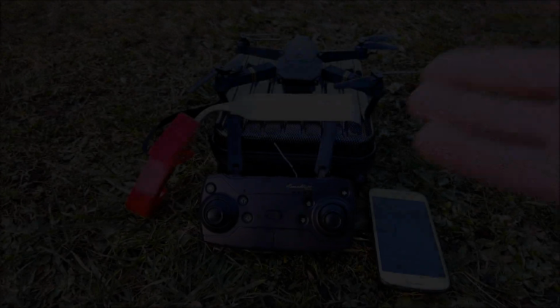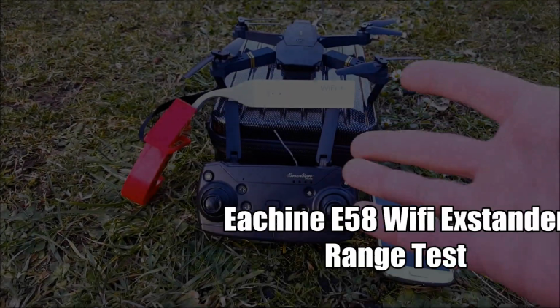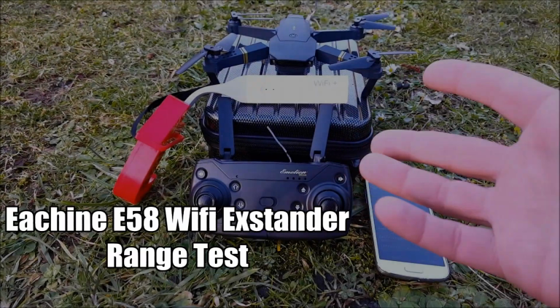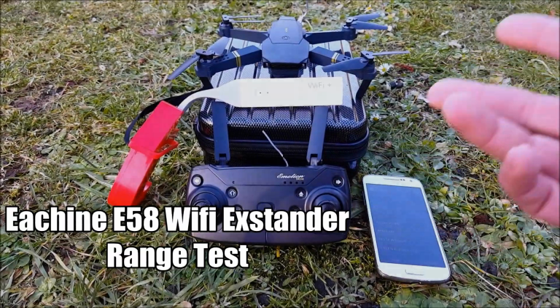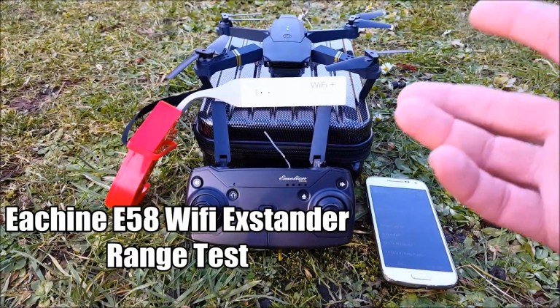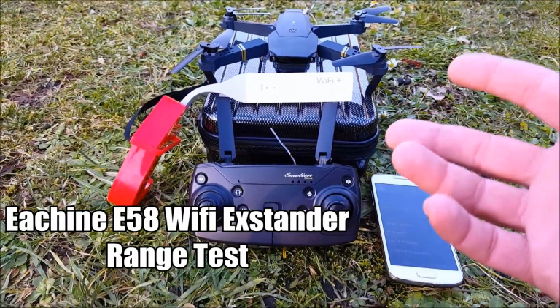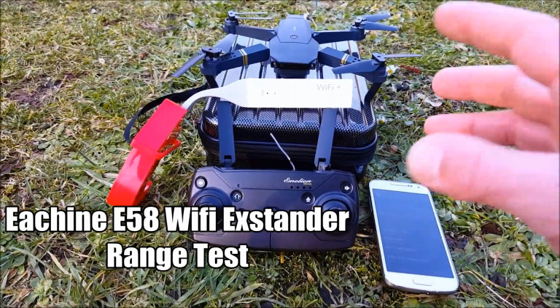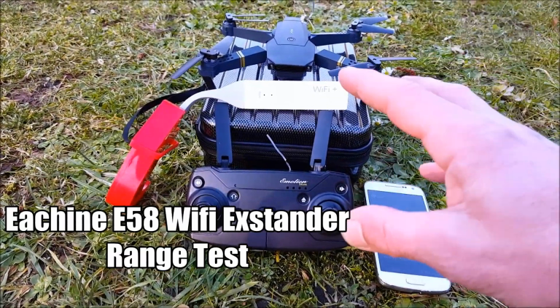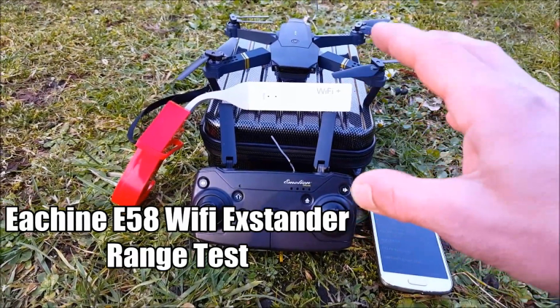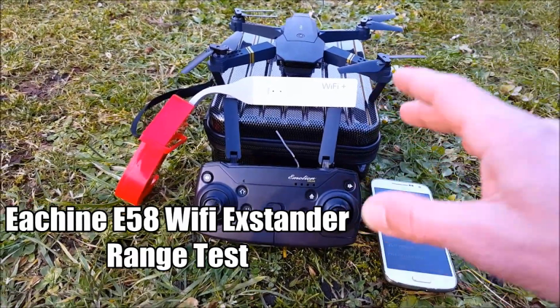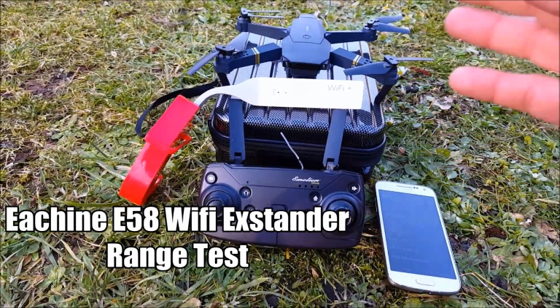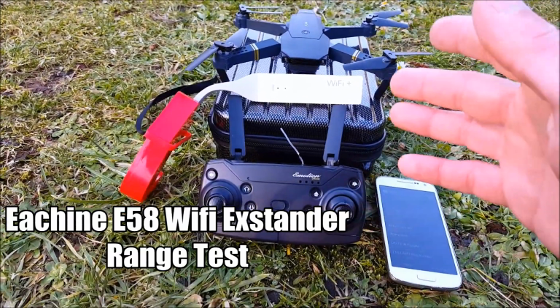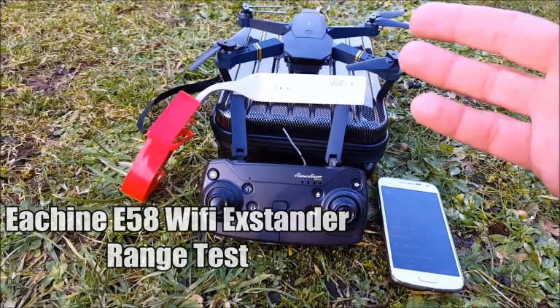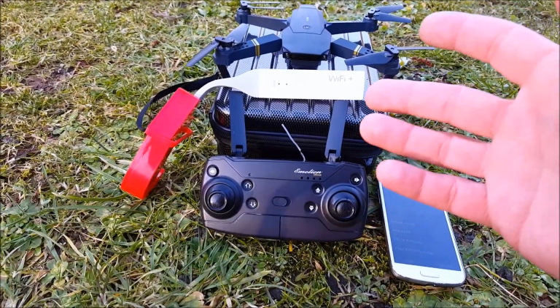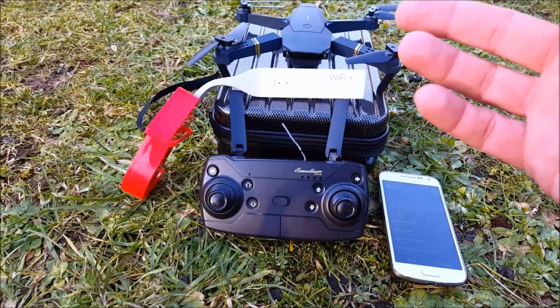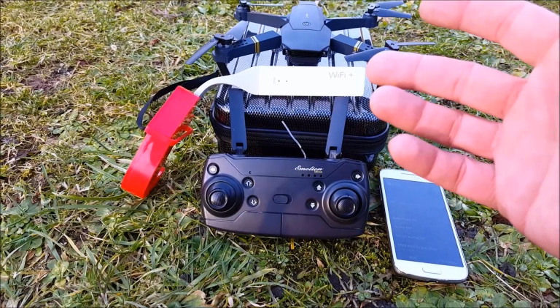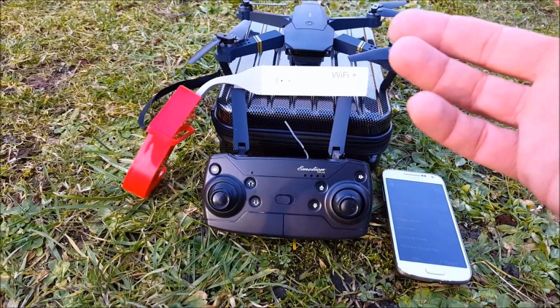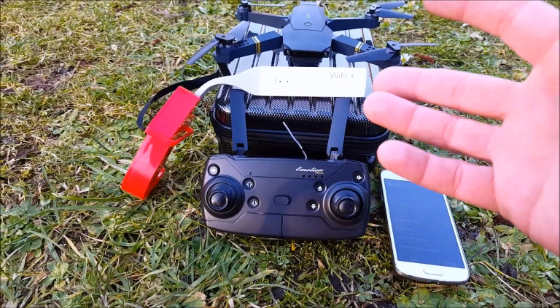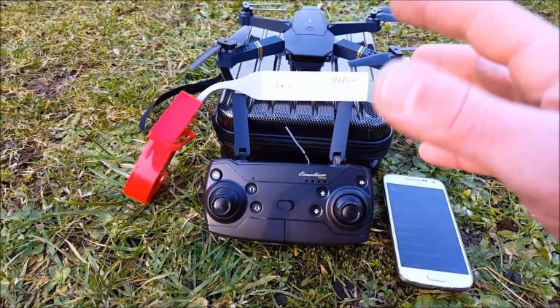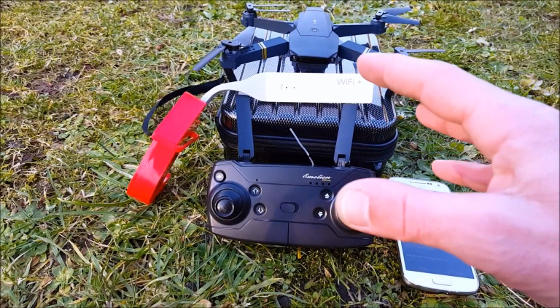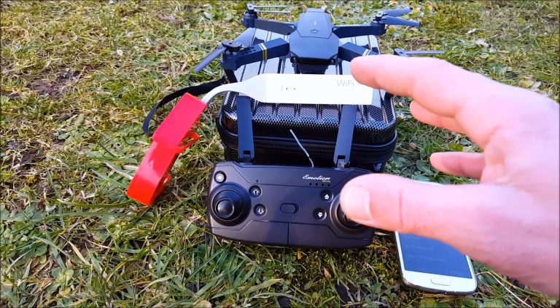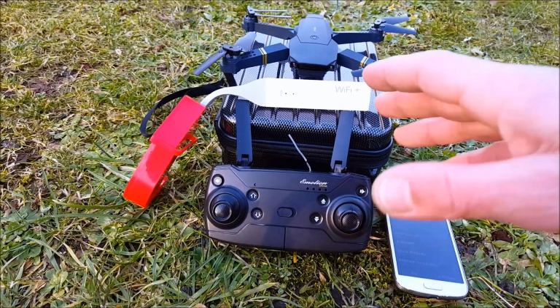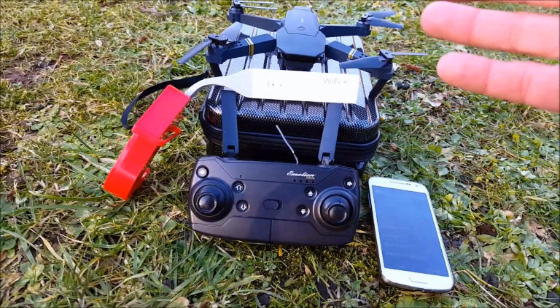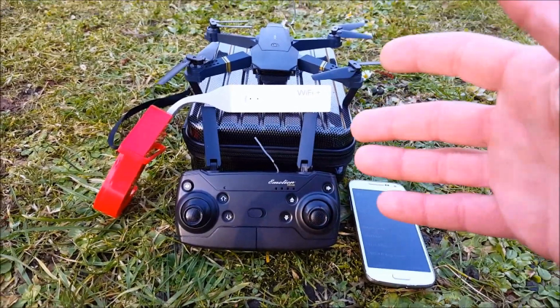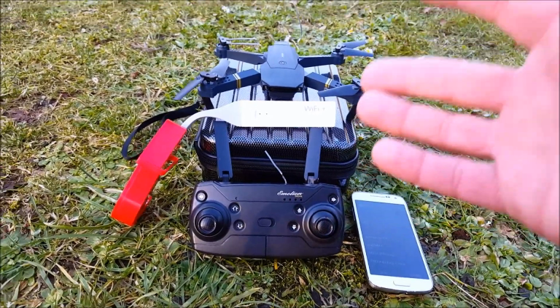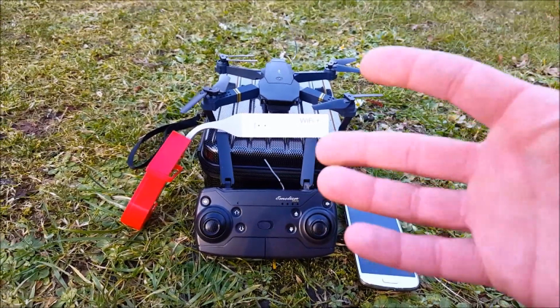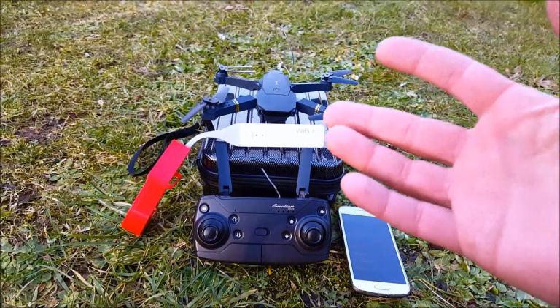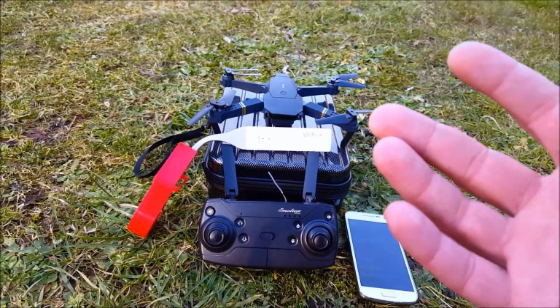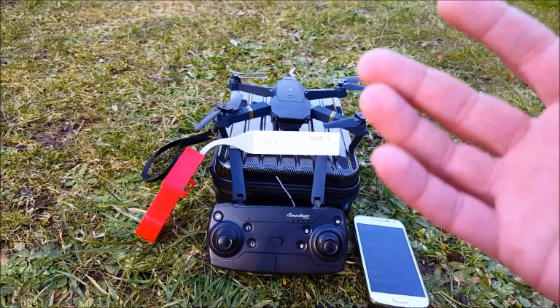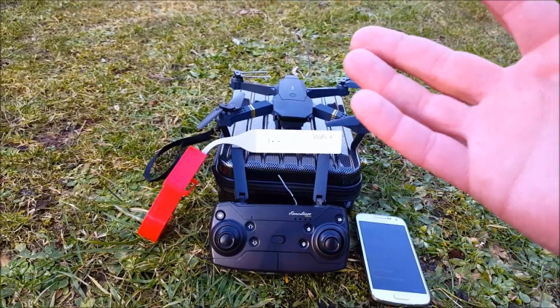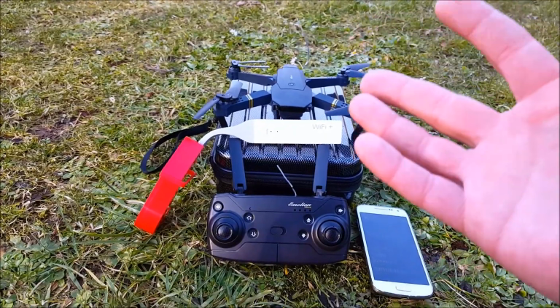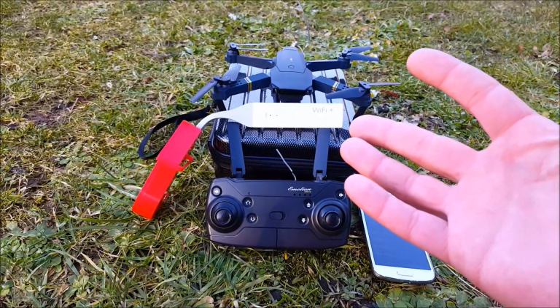Hello everybody, welcome to the new episode about the JJRC E58 Wi-Fi FPV range boost test. We are testing exactly how much more Wi-Fi FPV range we are going to get.